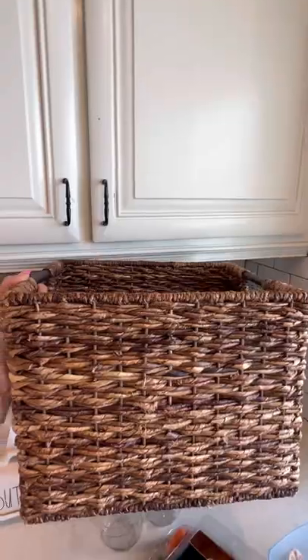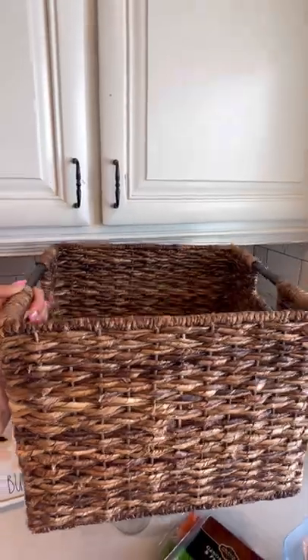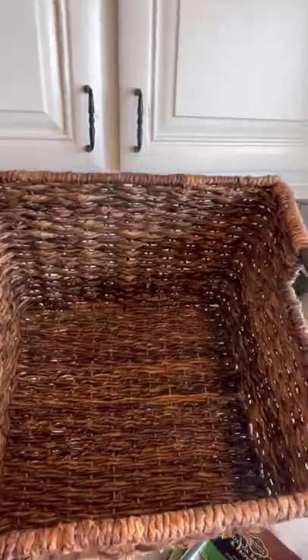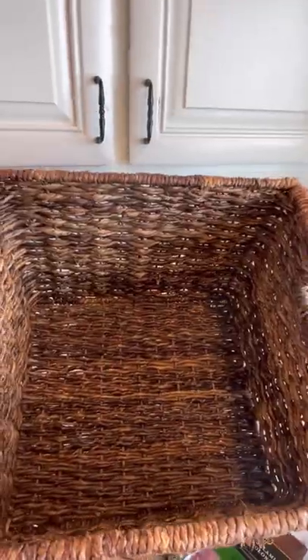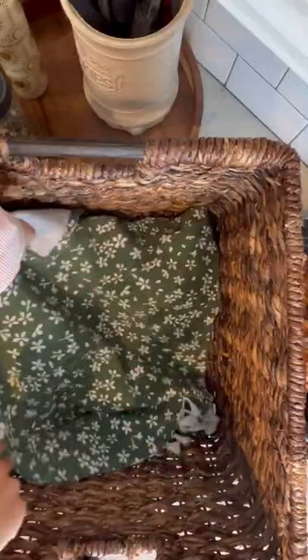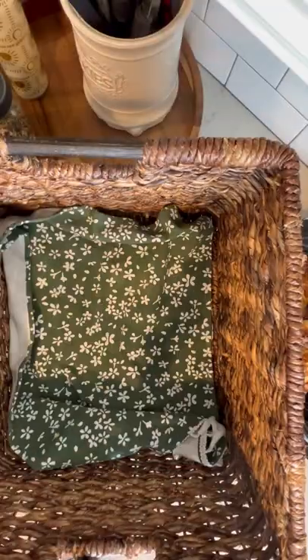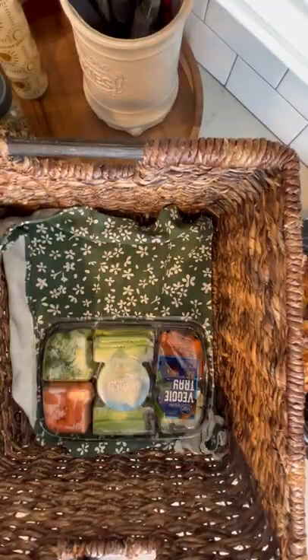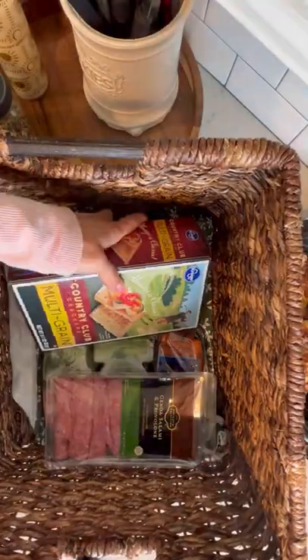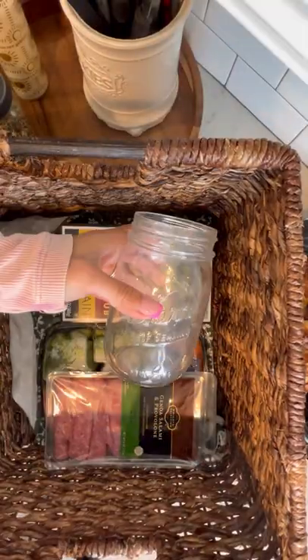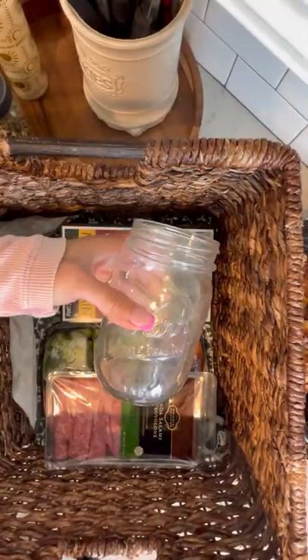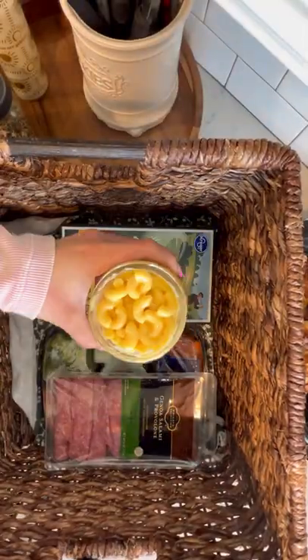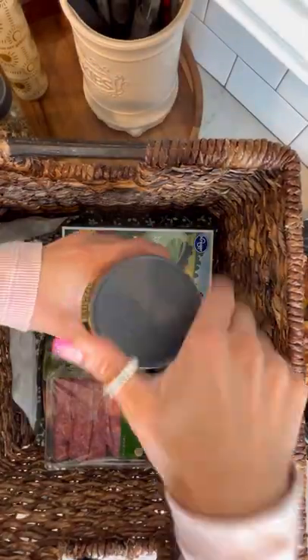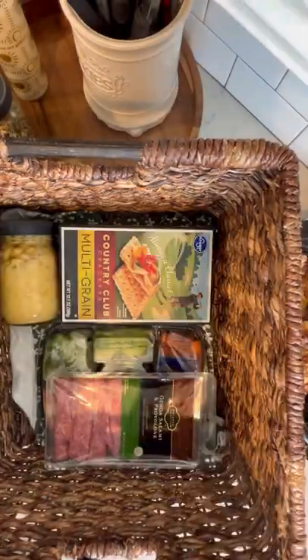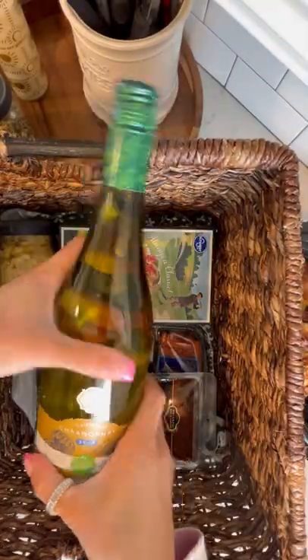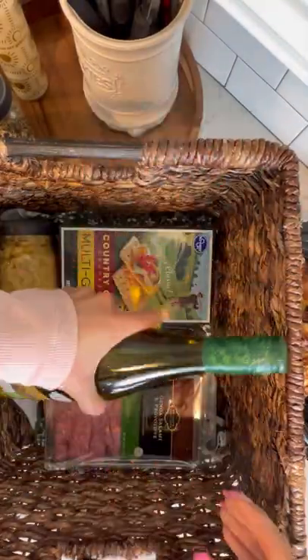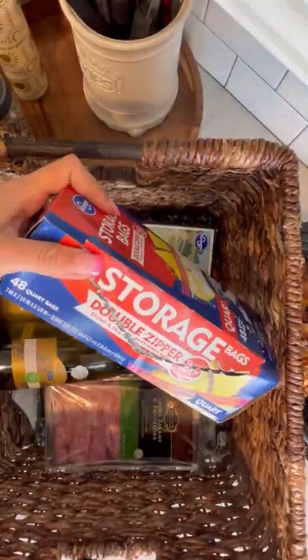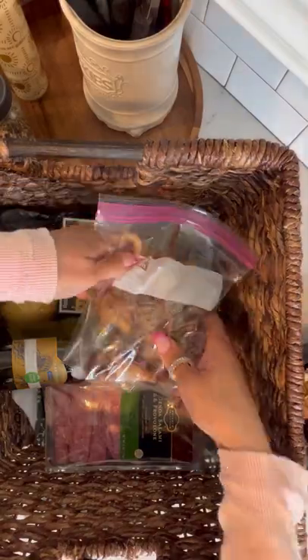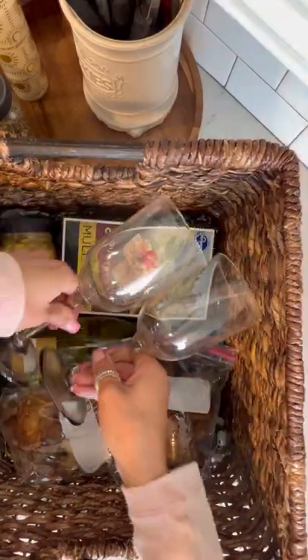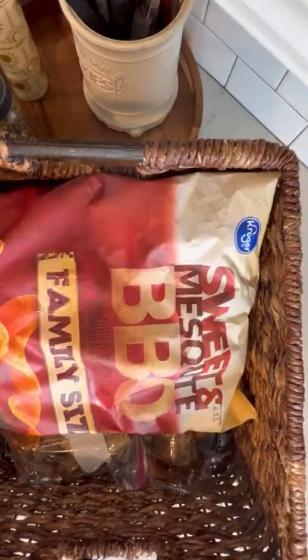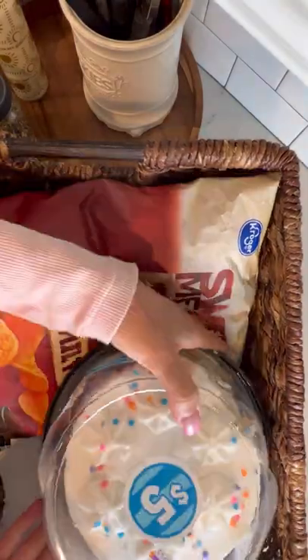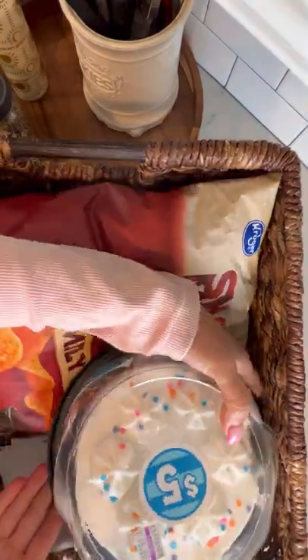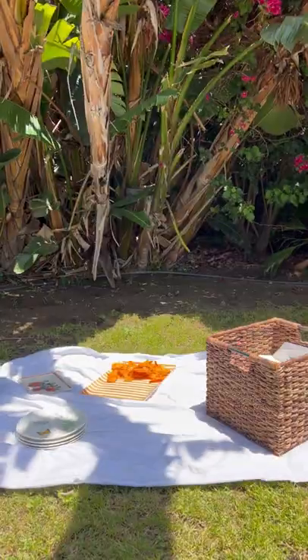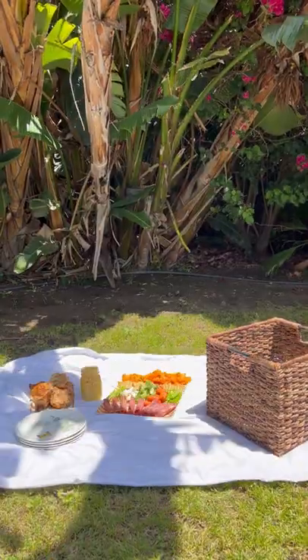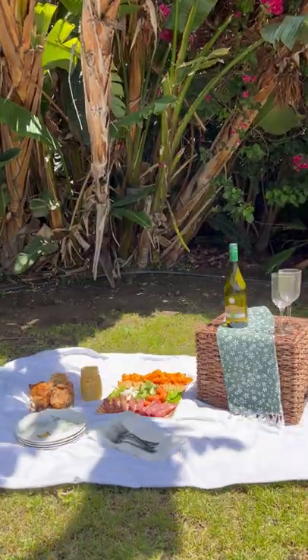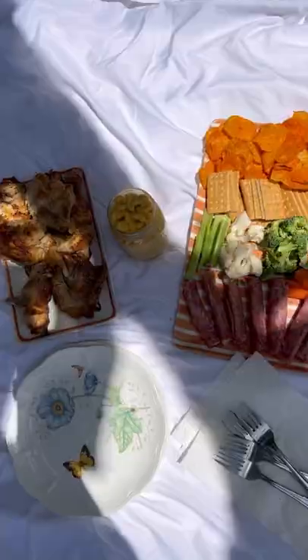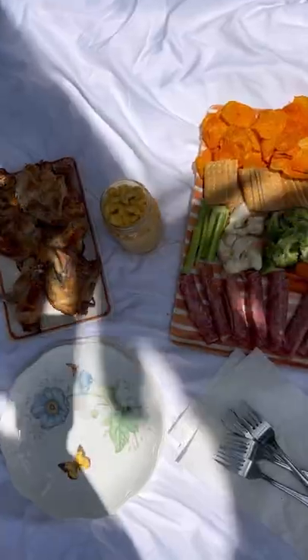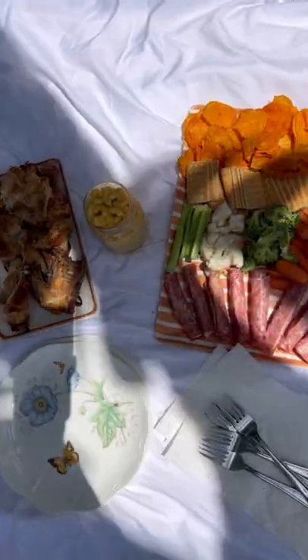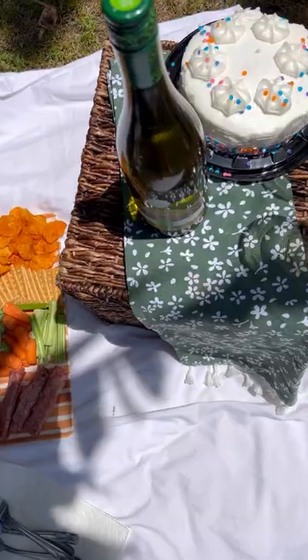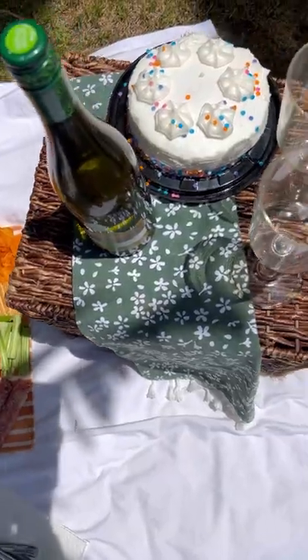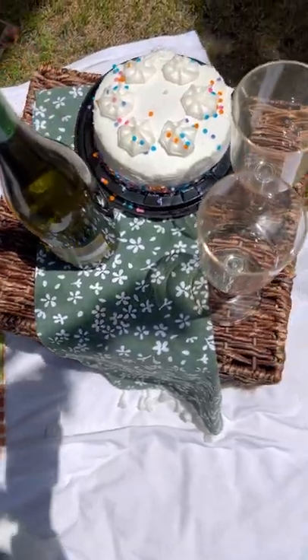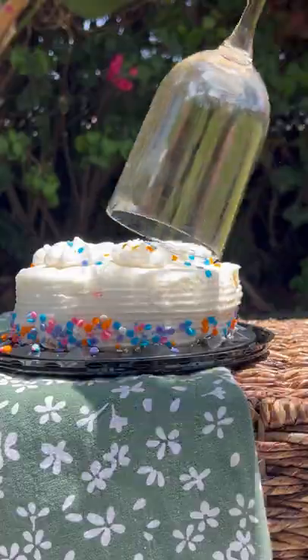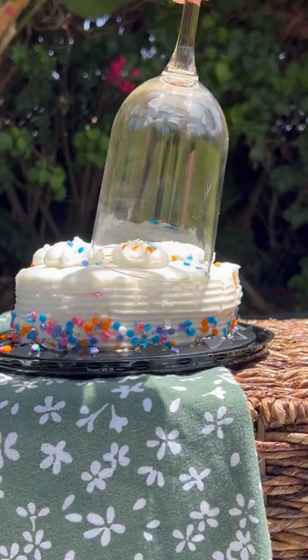Now let's assemble. Grab a wicker basket that you could have around the house. I like using mason jars to store food. Make sure you grab your wine glasses and any cutlery you need. Pick your favorite picnic spot and set up.